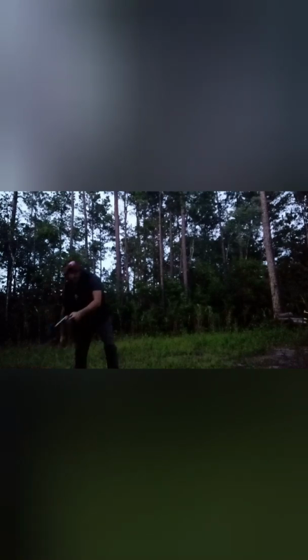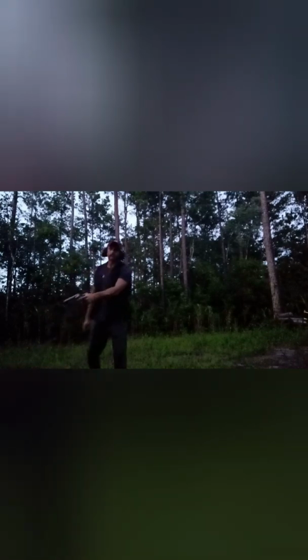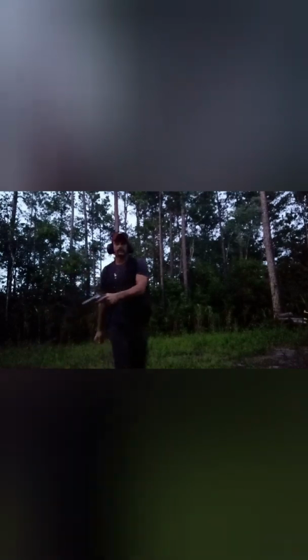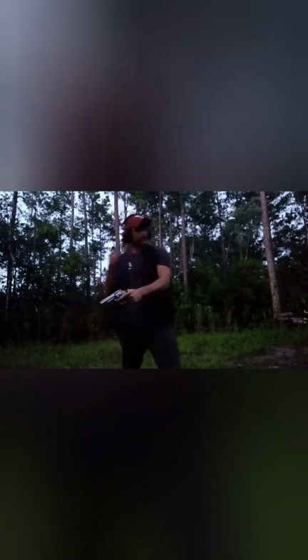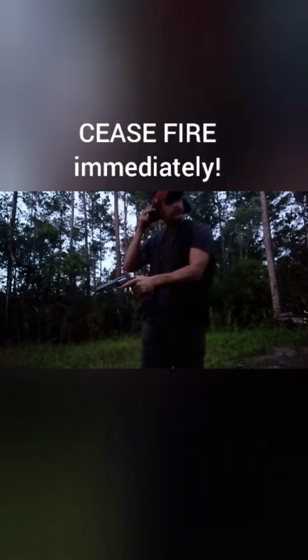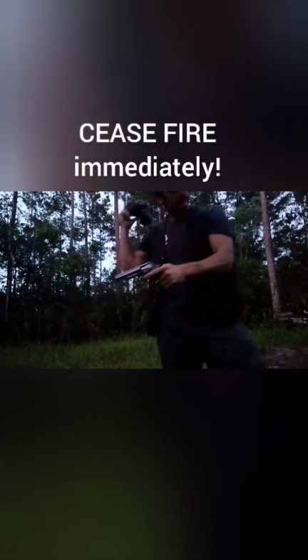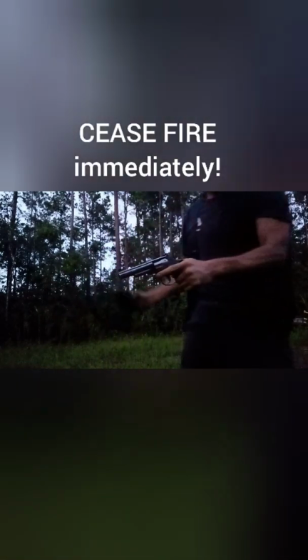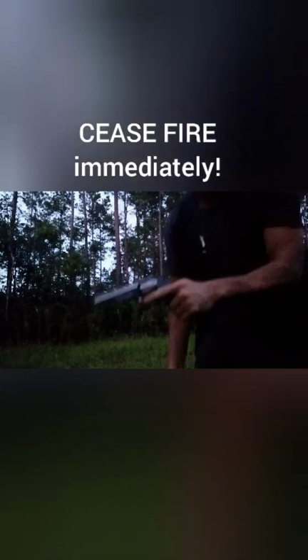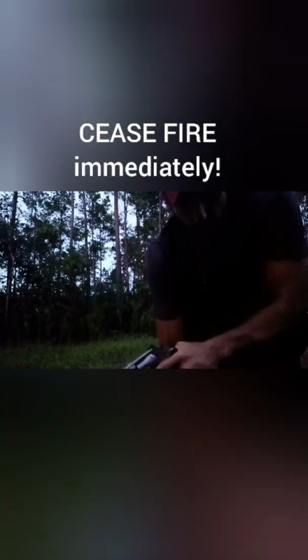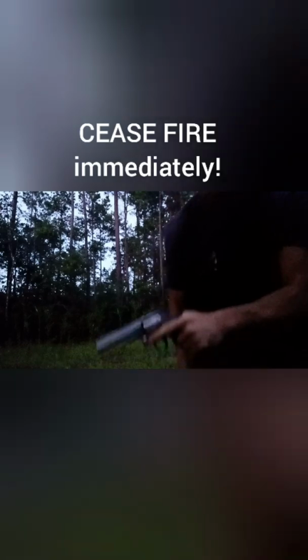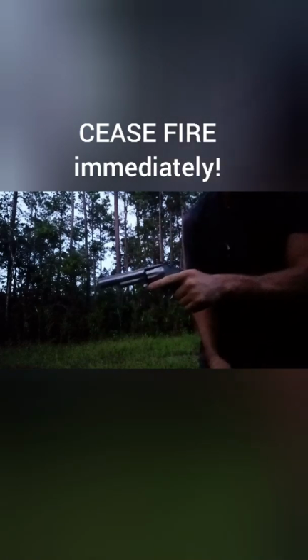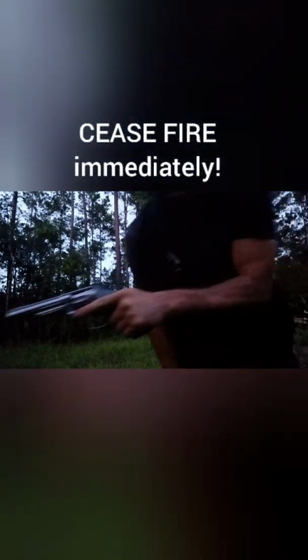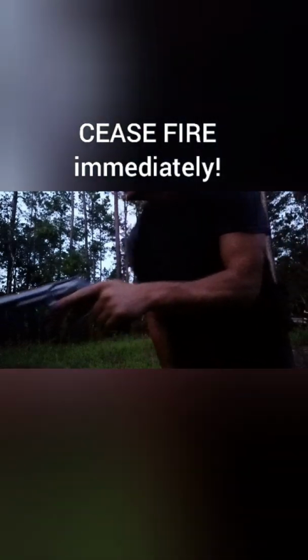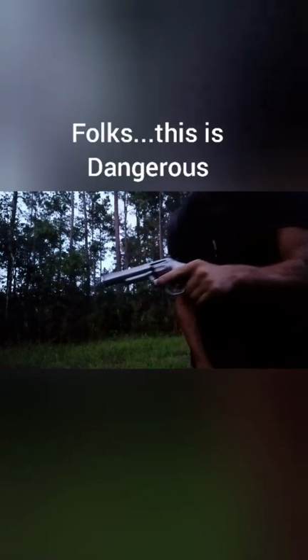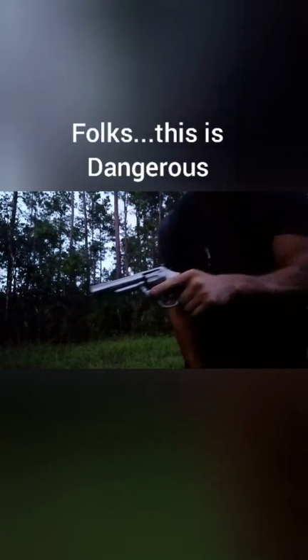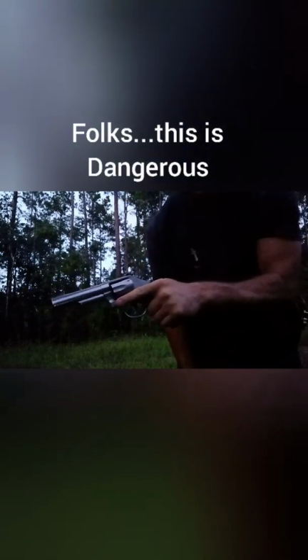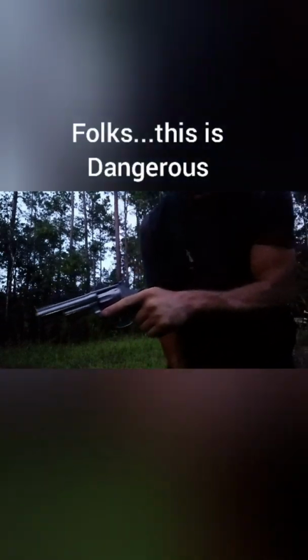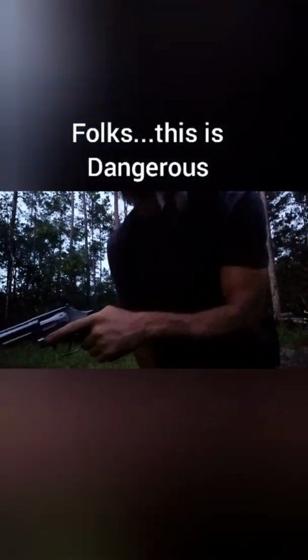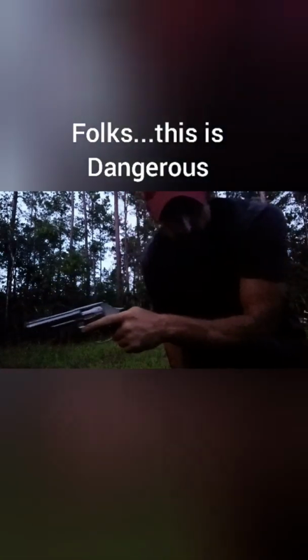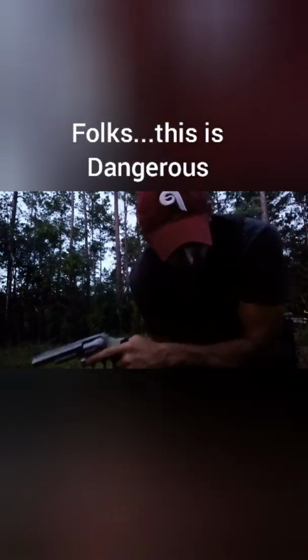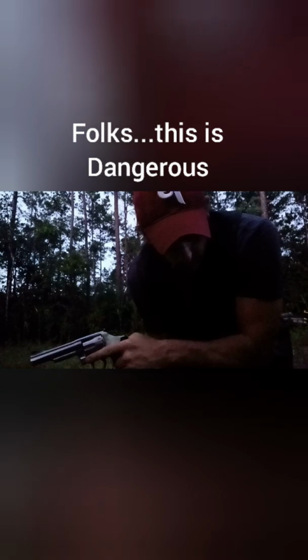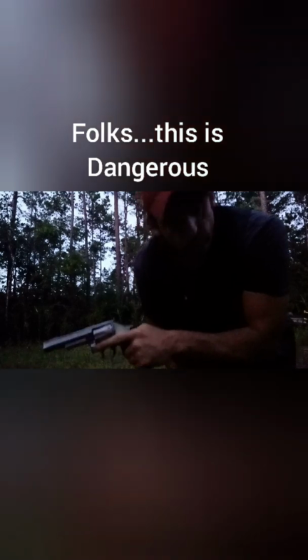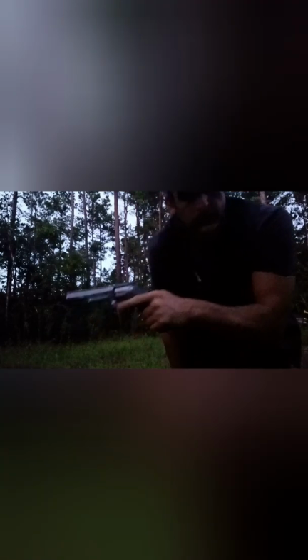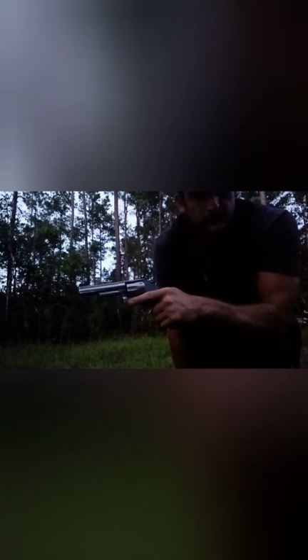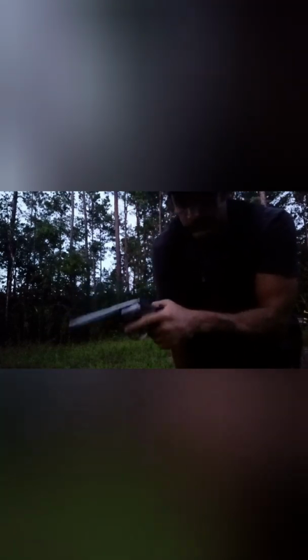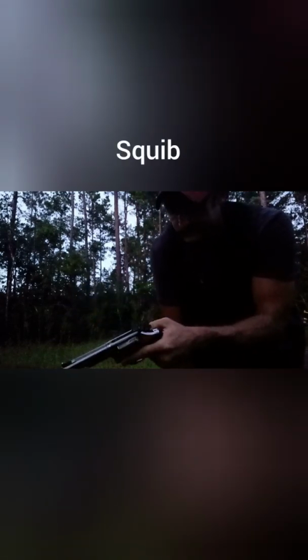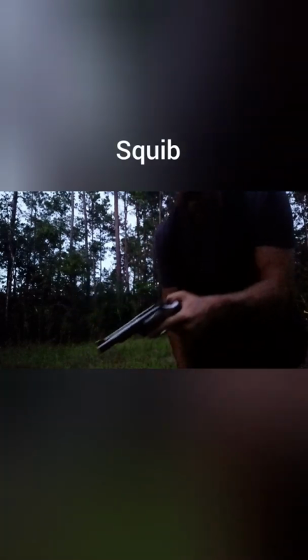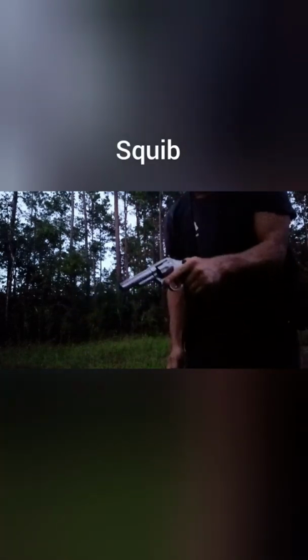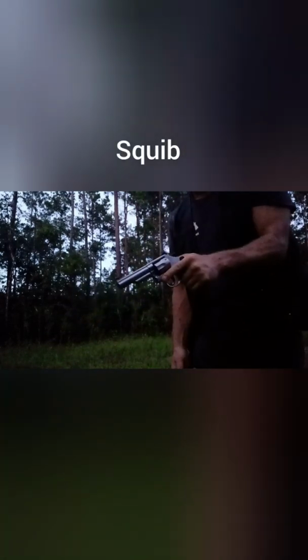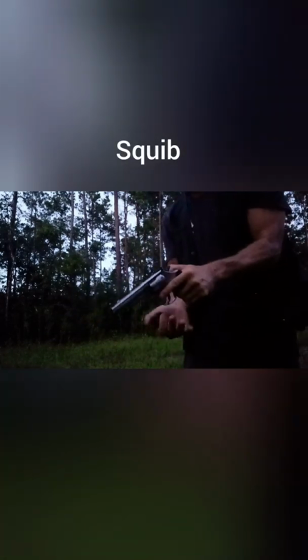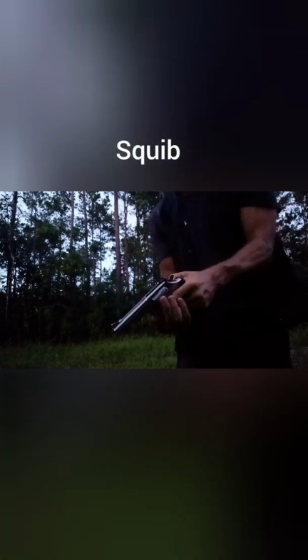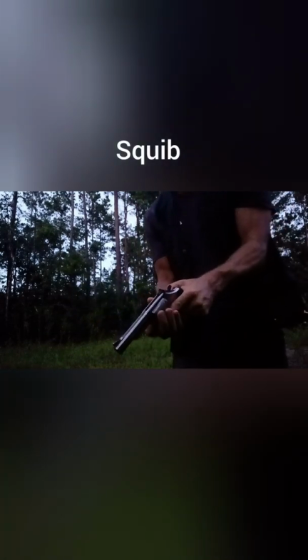Okay, guess what — that's an audible pop, folks. You know what that means? It means we have a squib round in this gun, so we're gonna unload it and we'll take a look down the barrel here in a second.